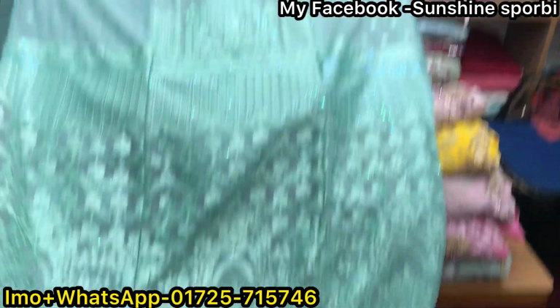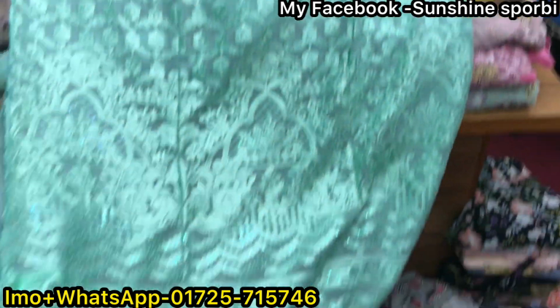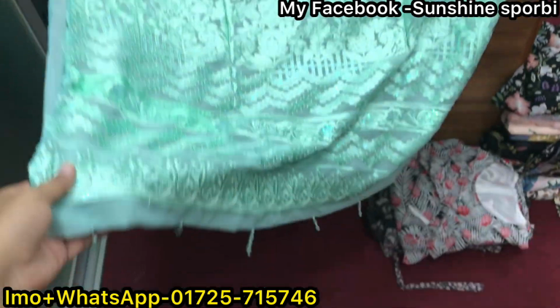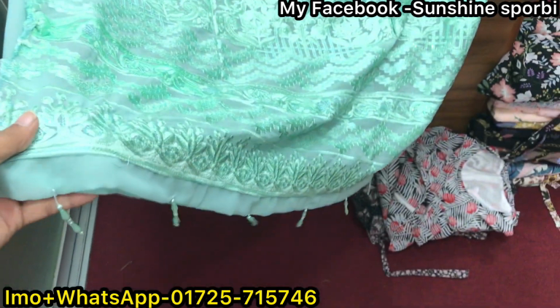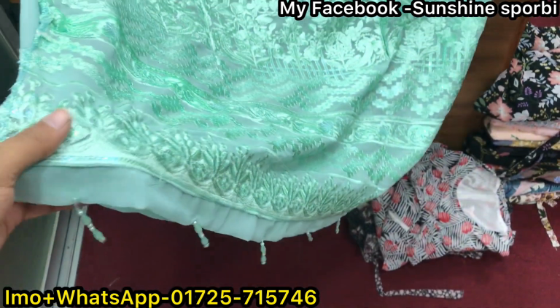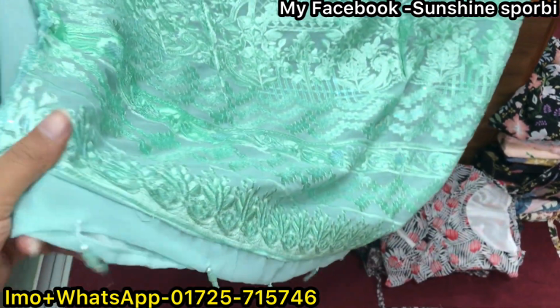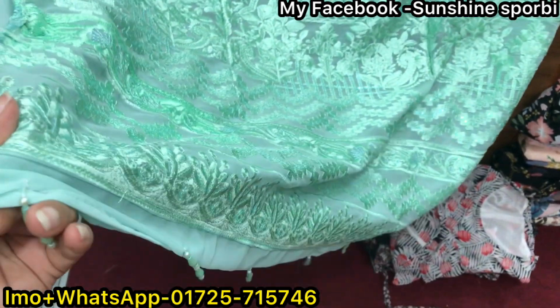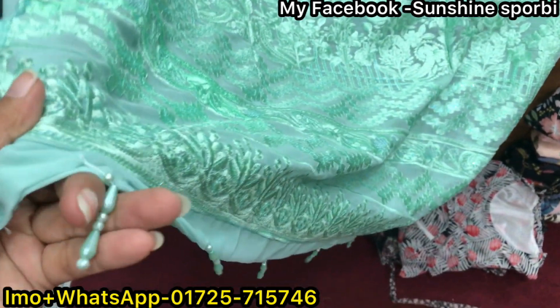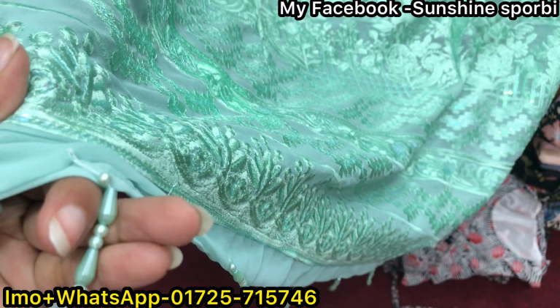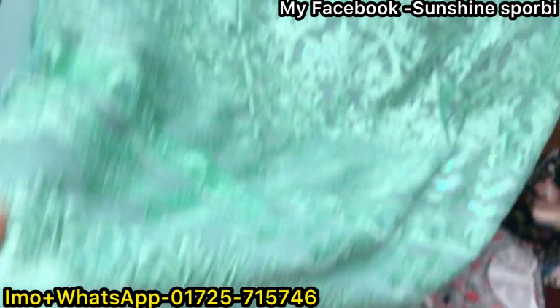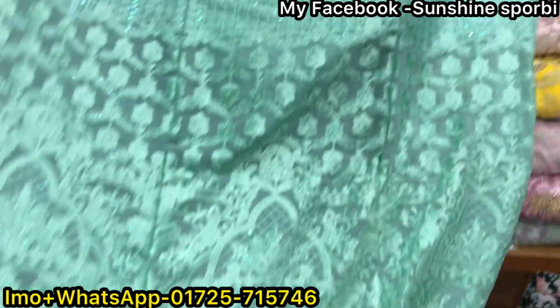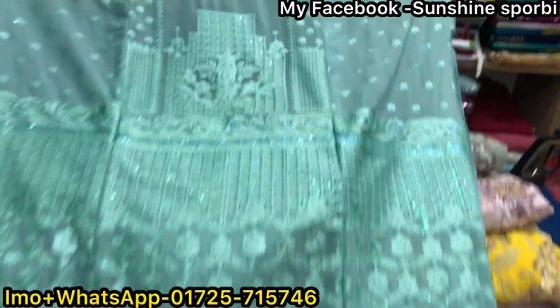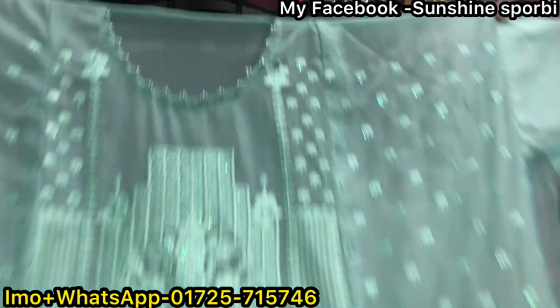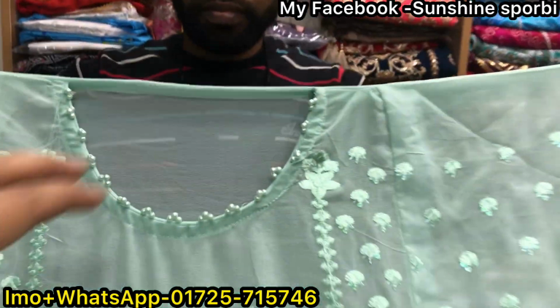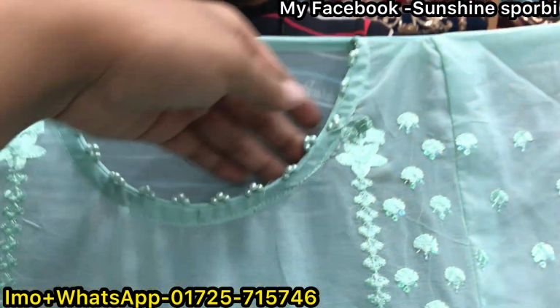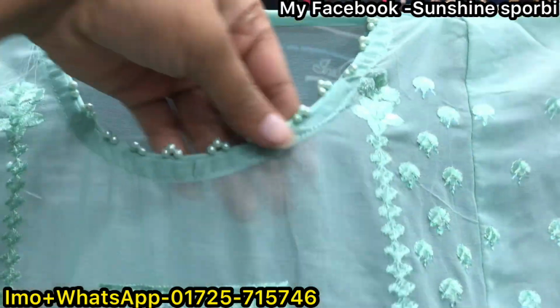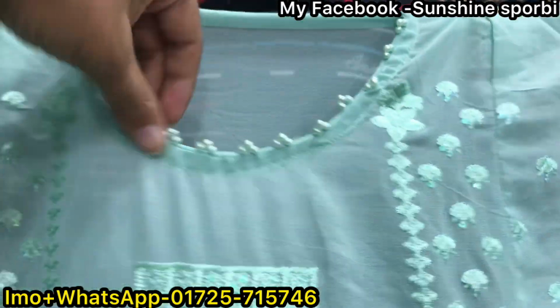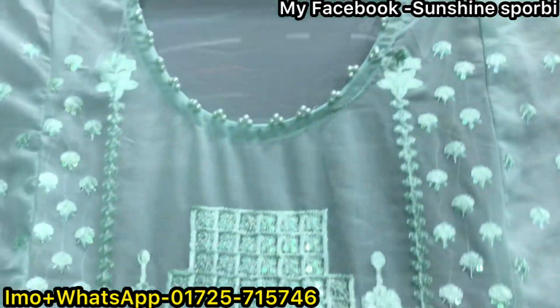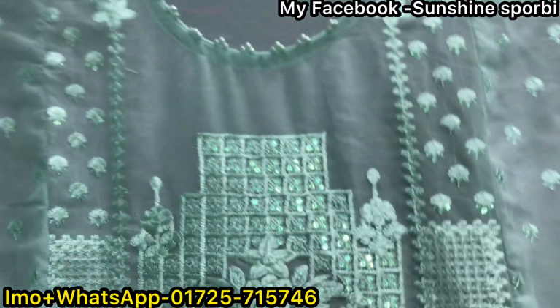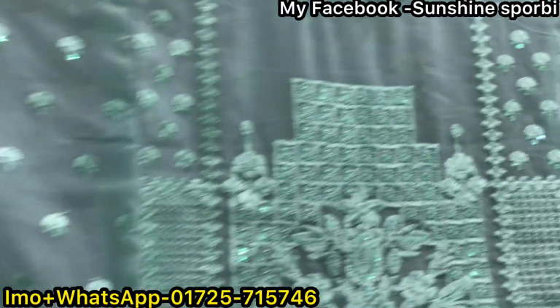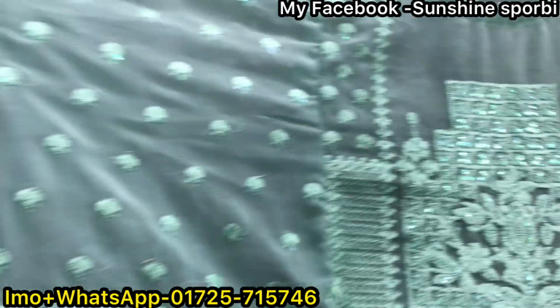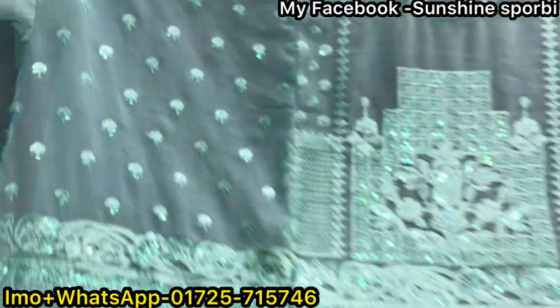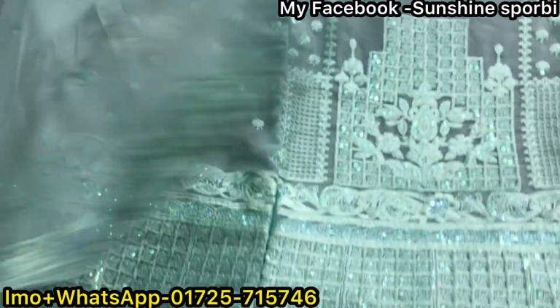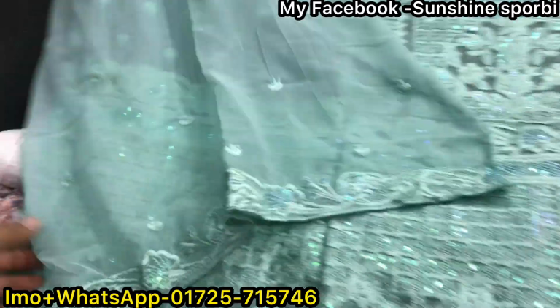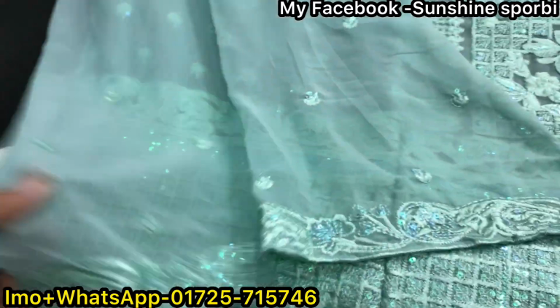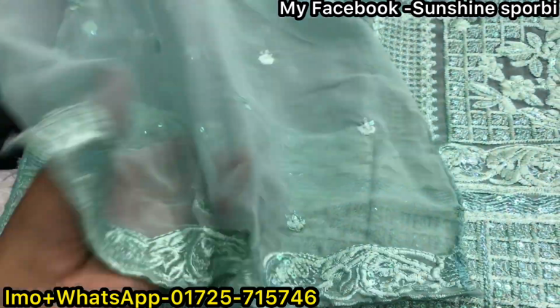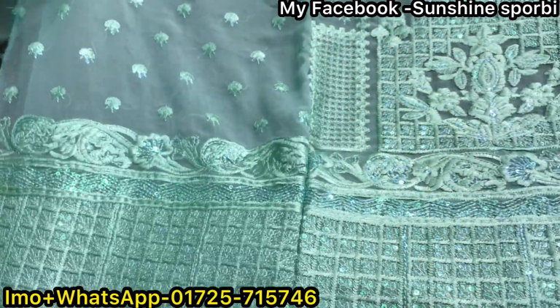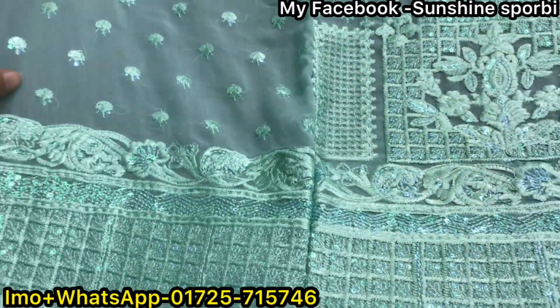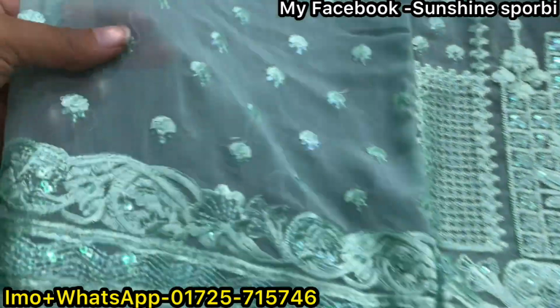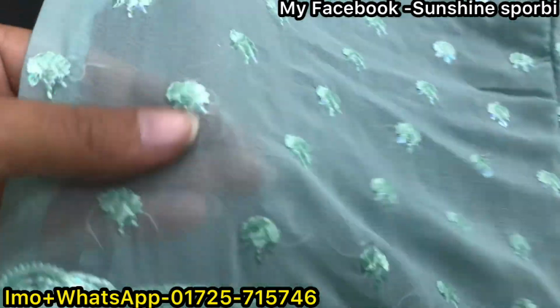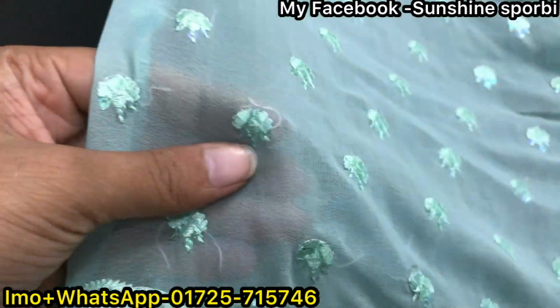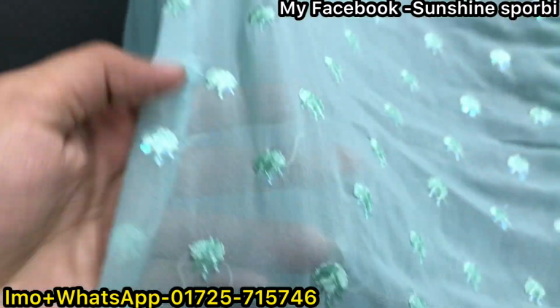This is a new dress — a little bit of a tarsal. You can see a little bit of a stick. This is a little bit of a mini sequence.